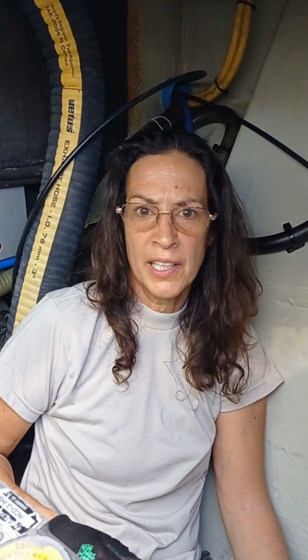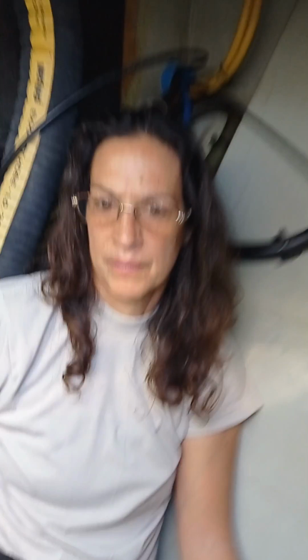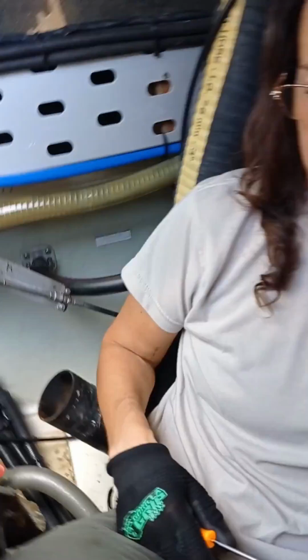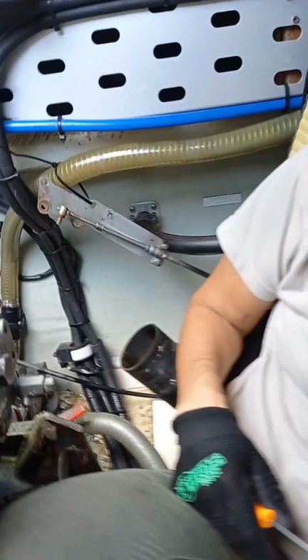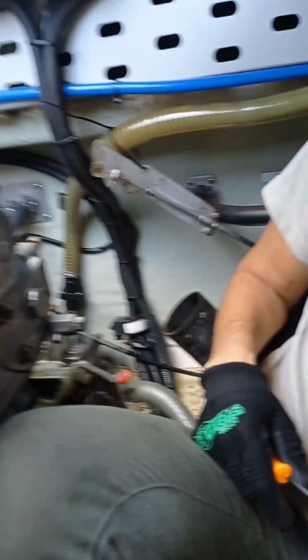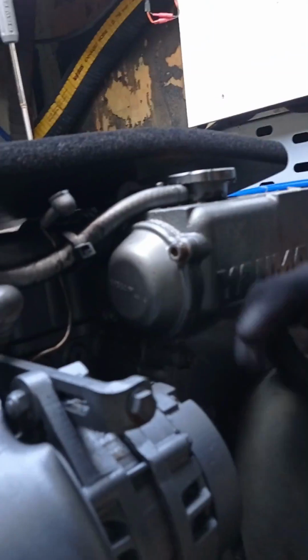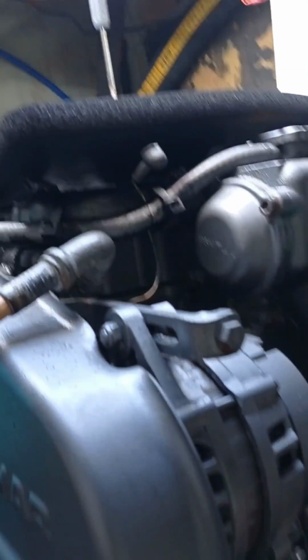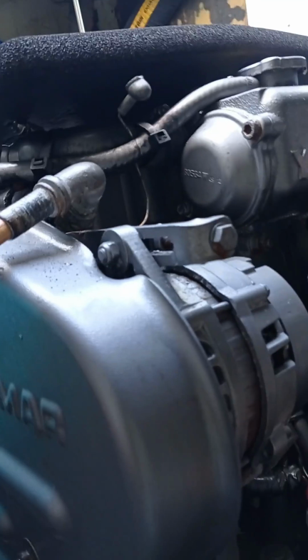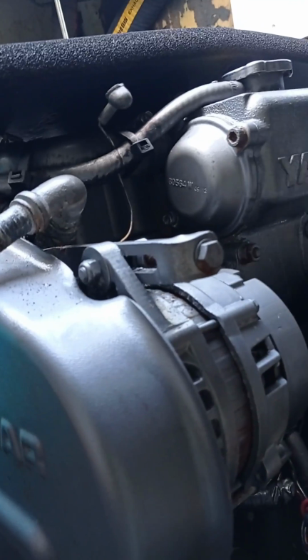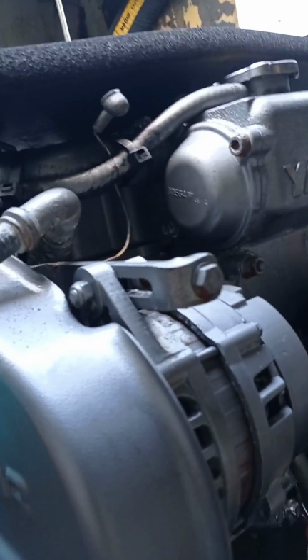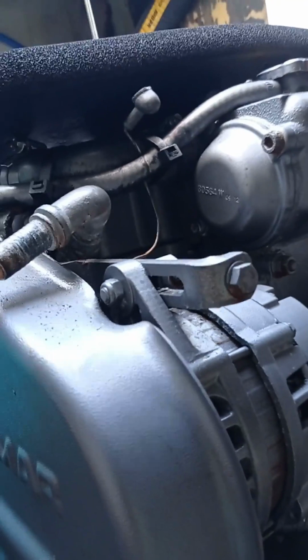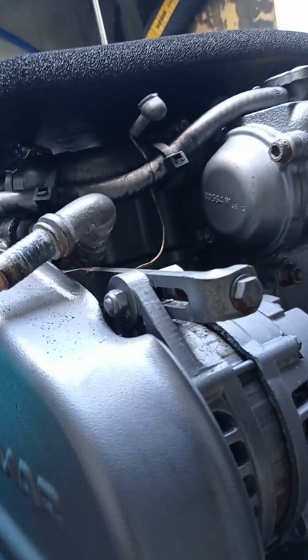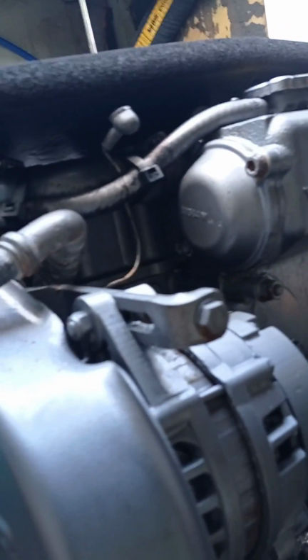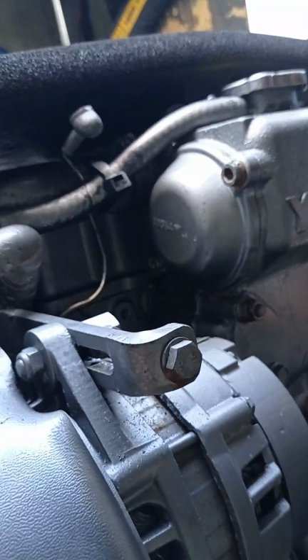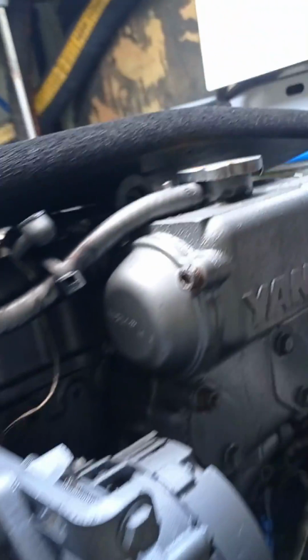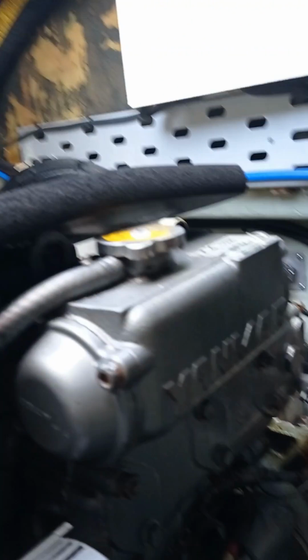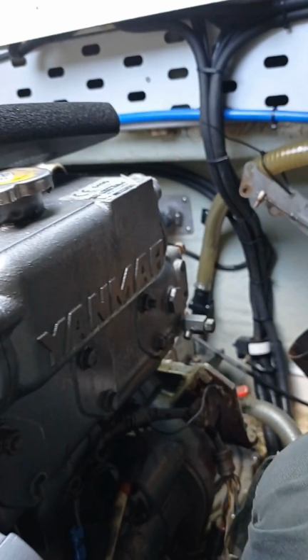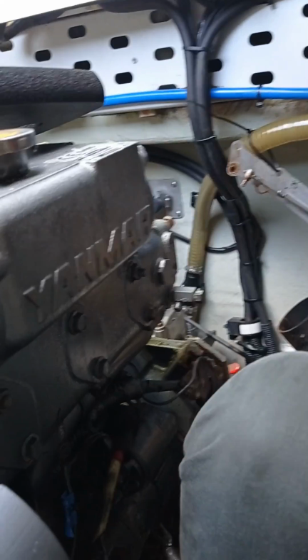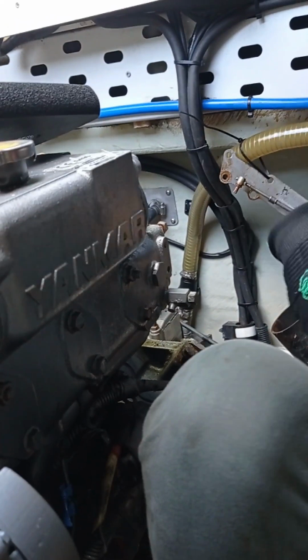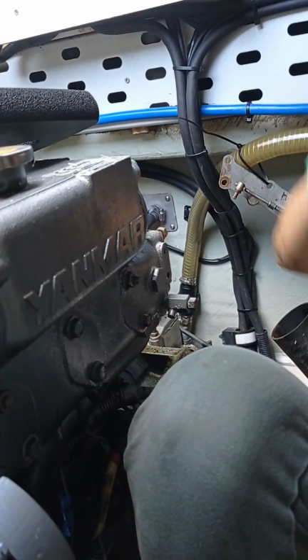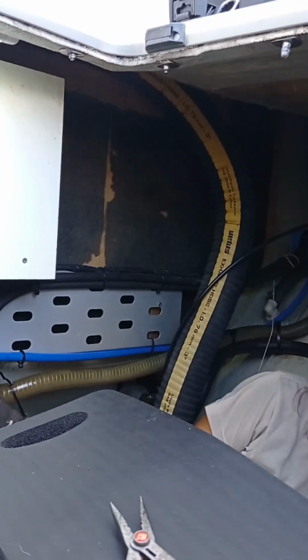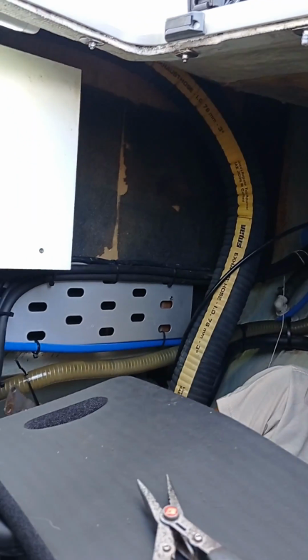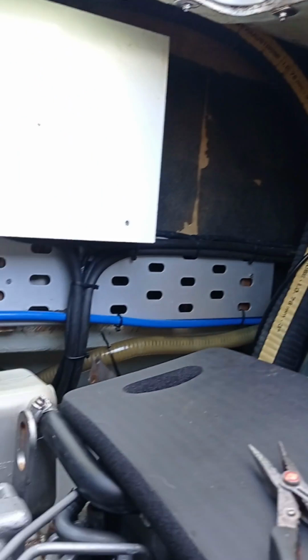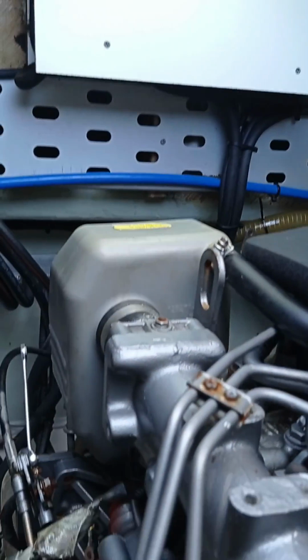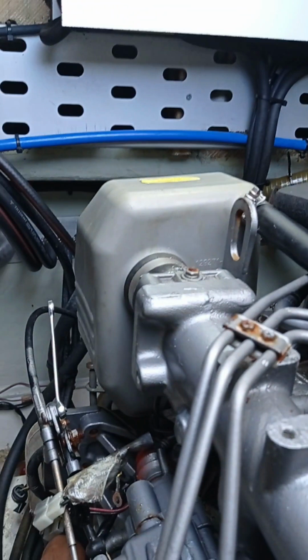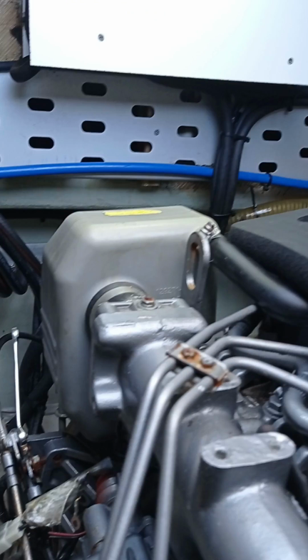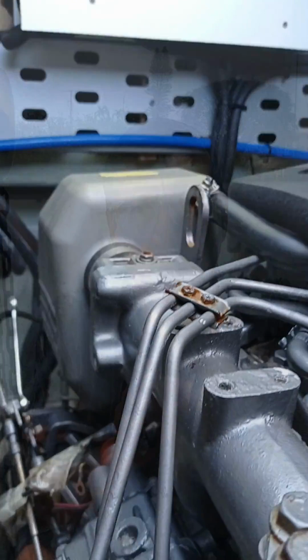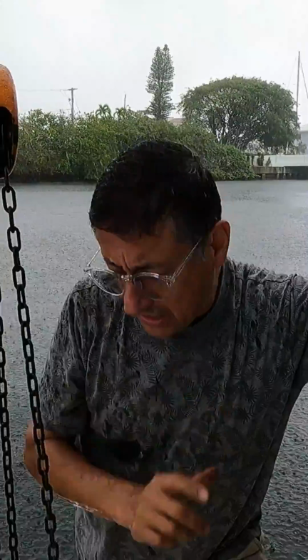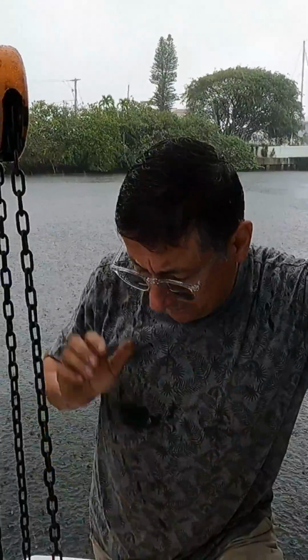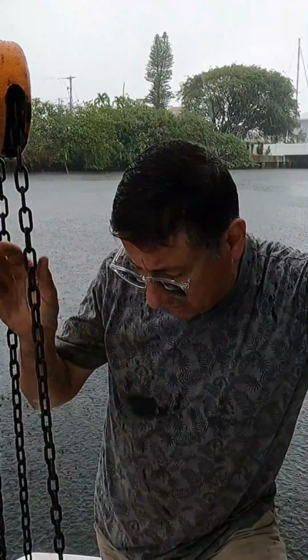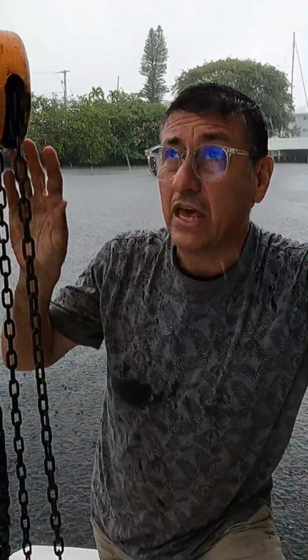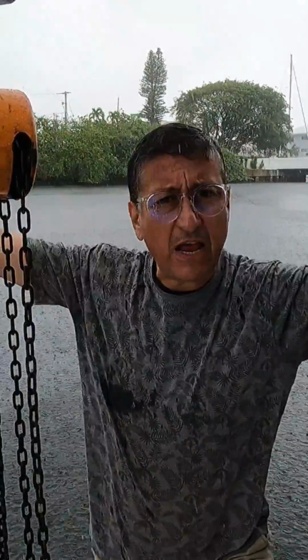What are you doing right now on this side of the engine? We disconnected the alternator after we disconnected the battery, and we're just getting everything off the engine so we can lift it. We are going to prepare for the next part of this episode. We are ready to lift the engine with the frame.